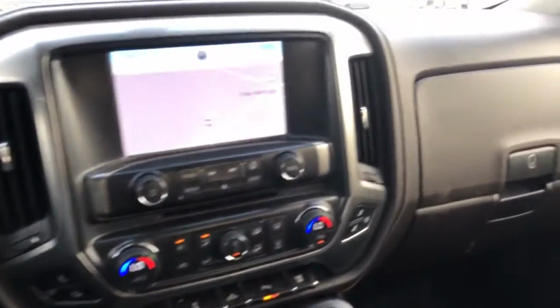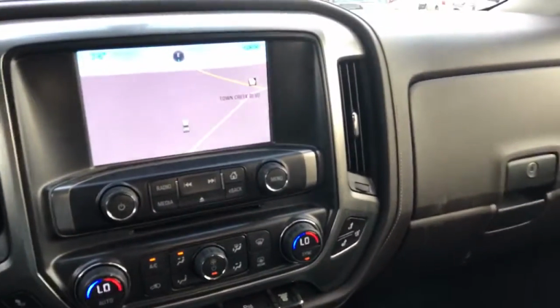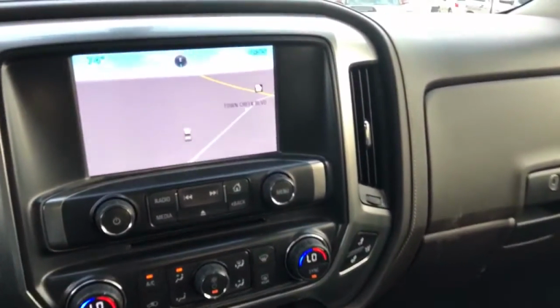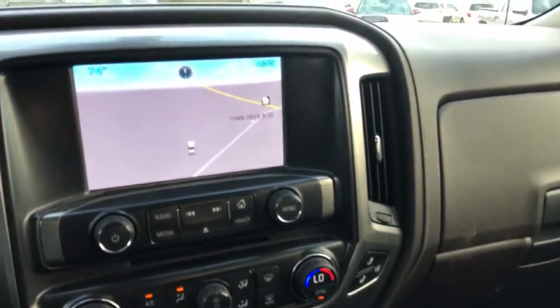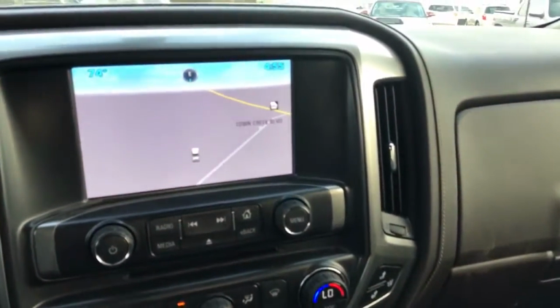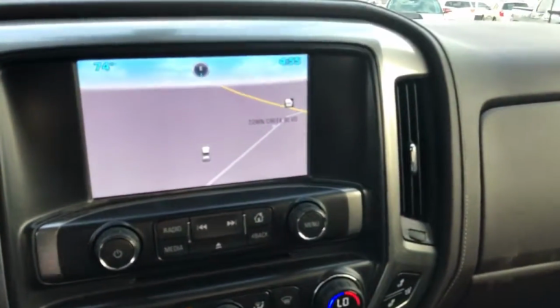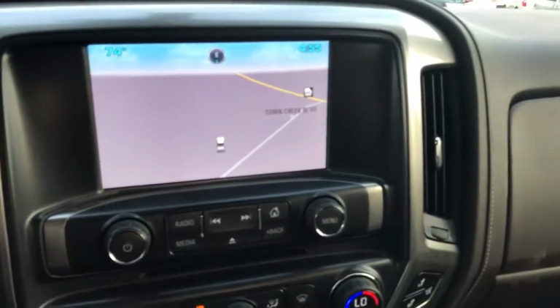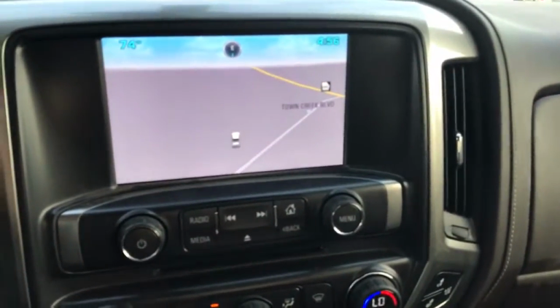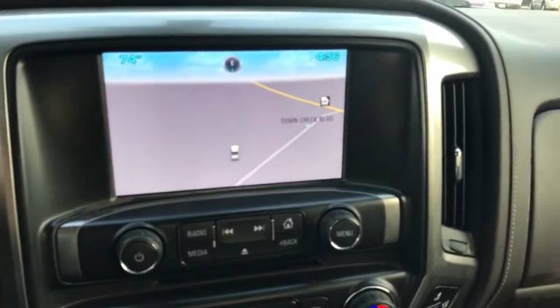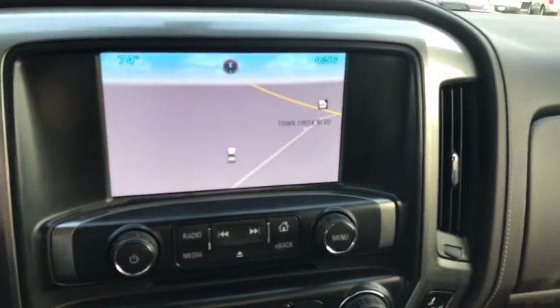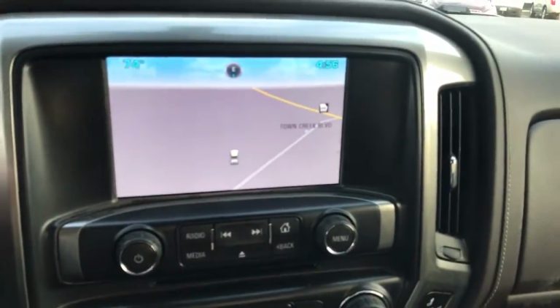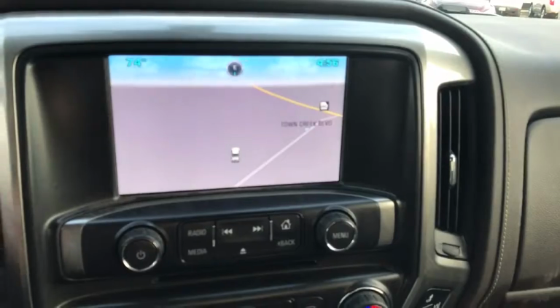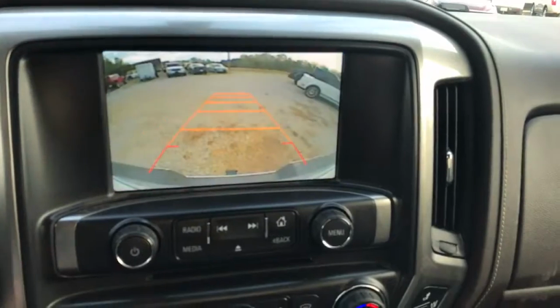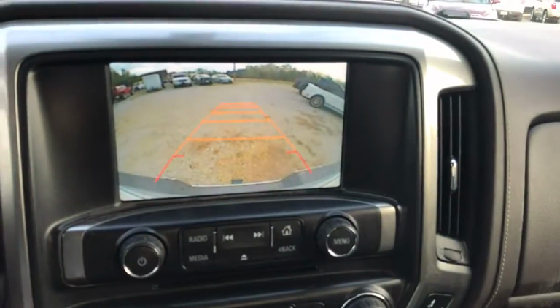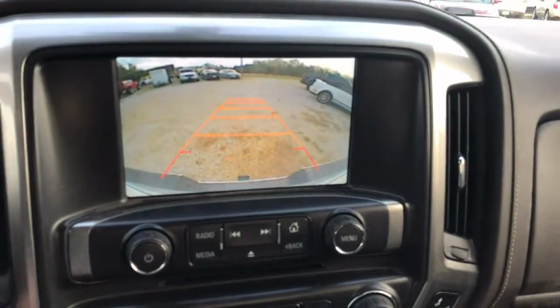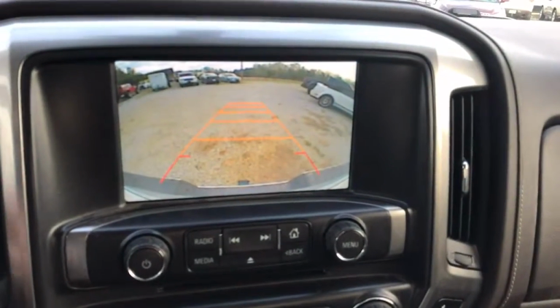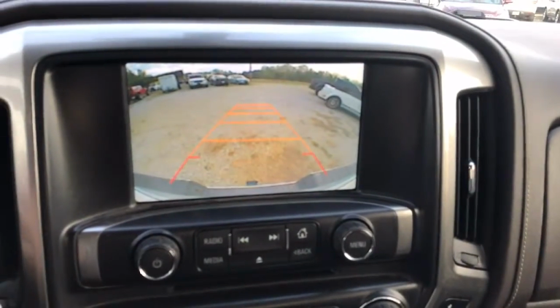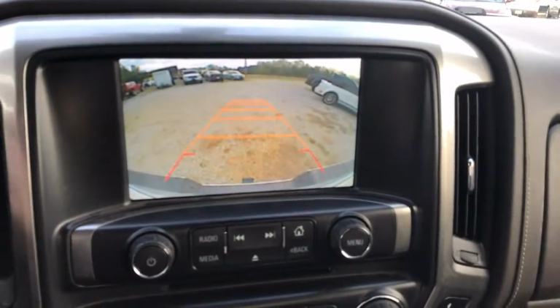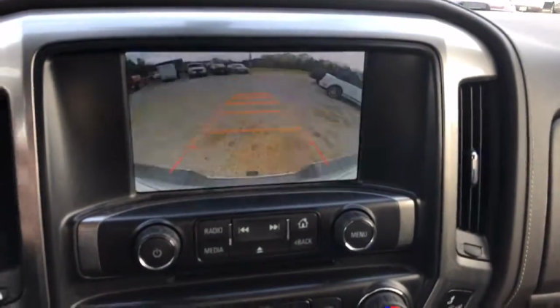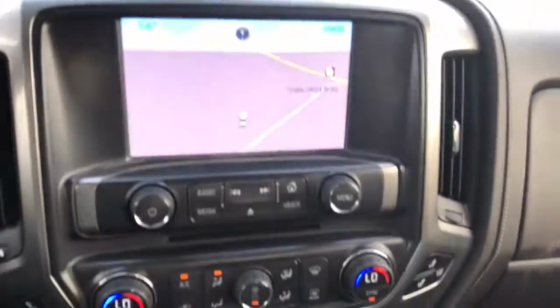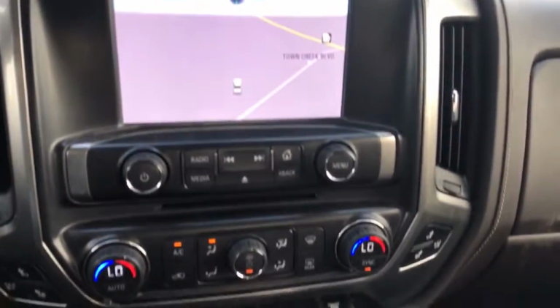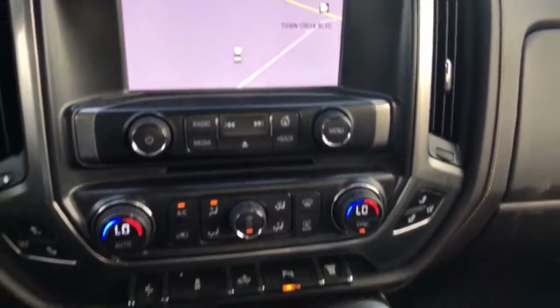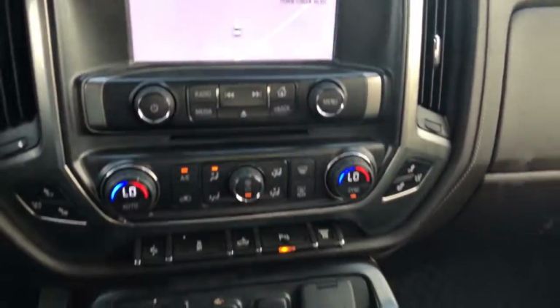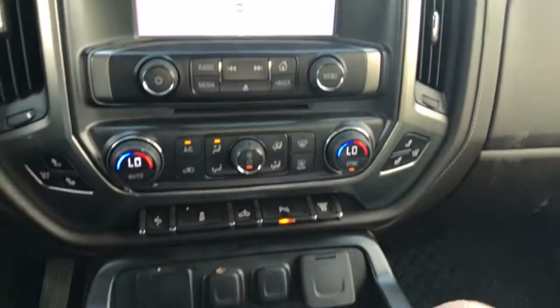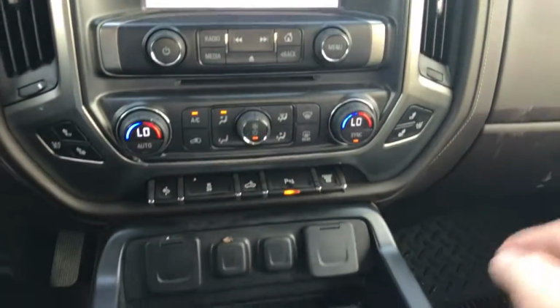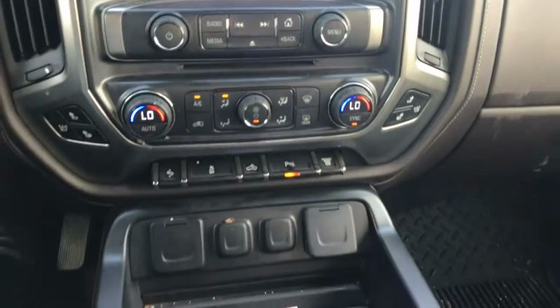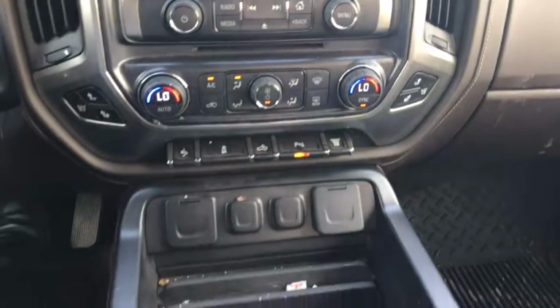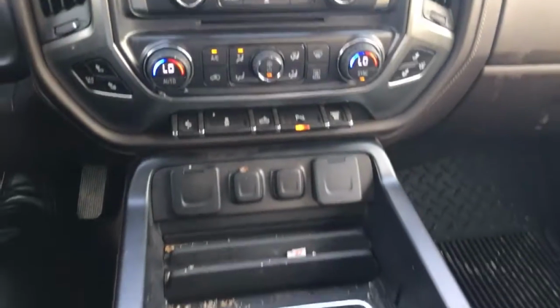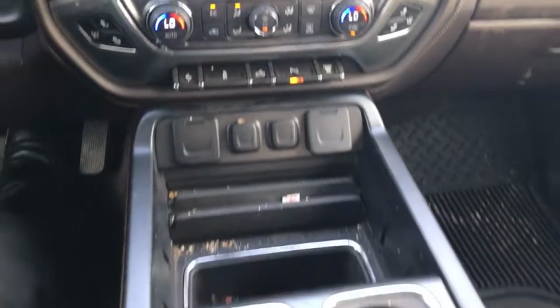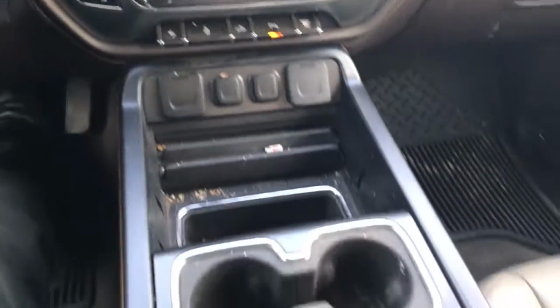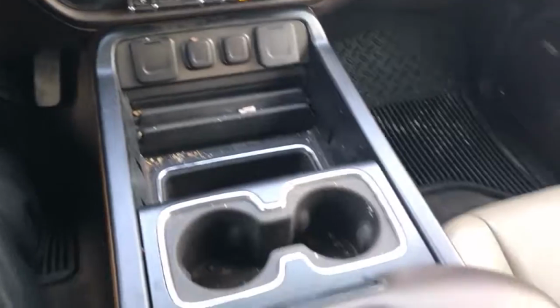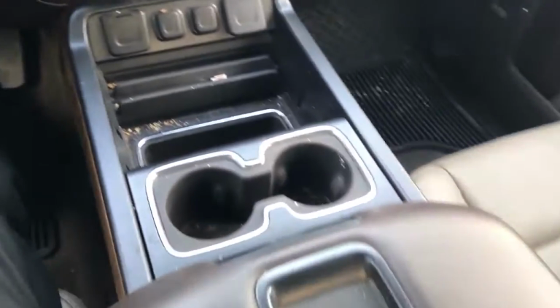It does have navigation and a rear backup camera.